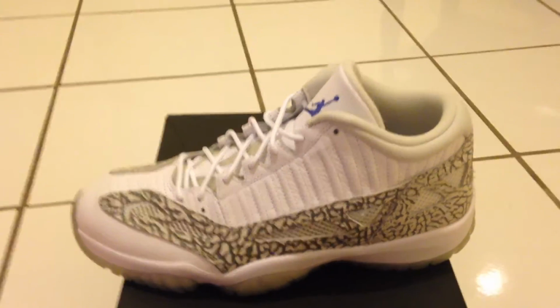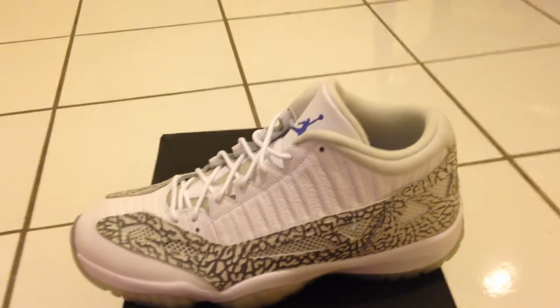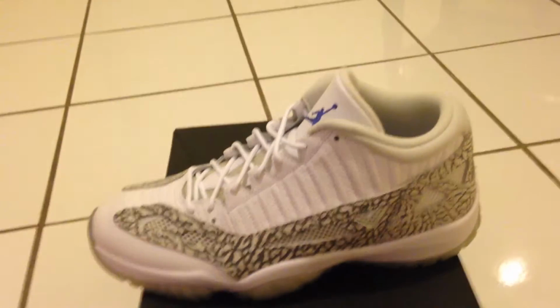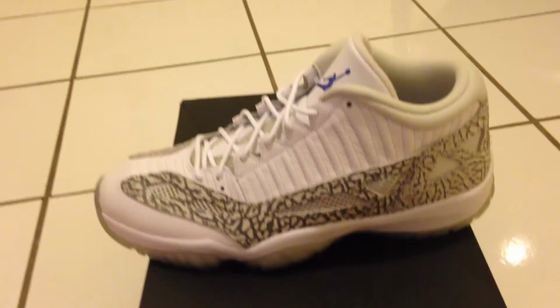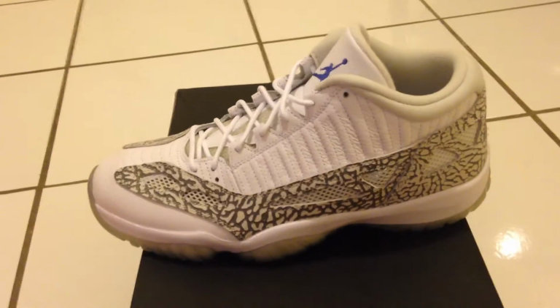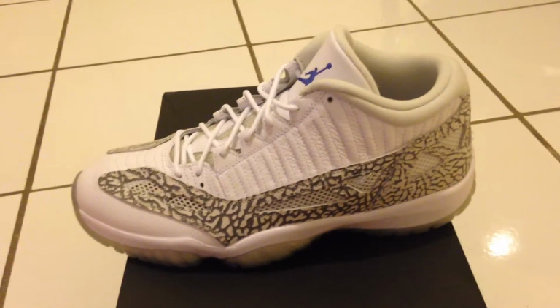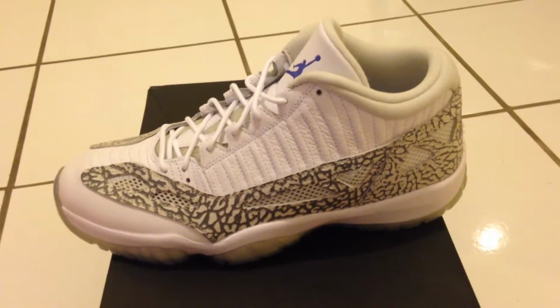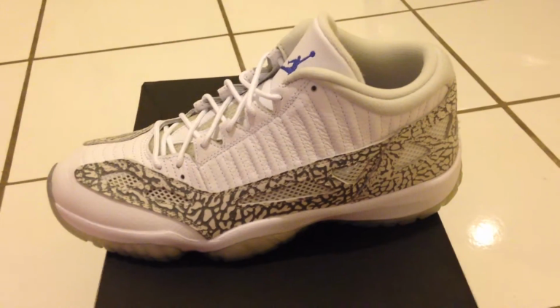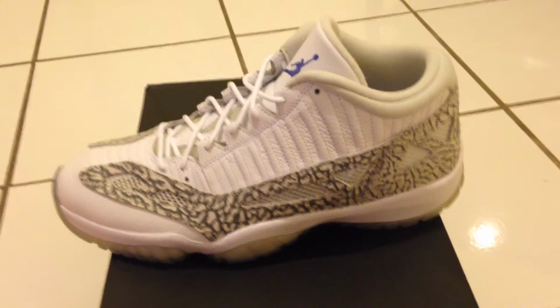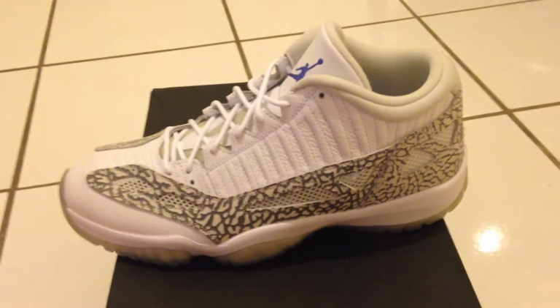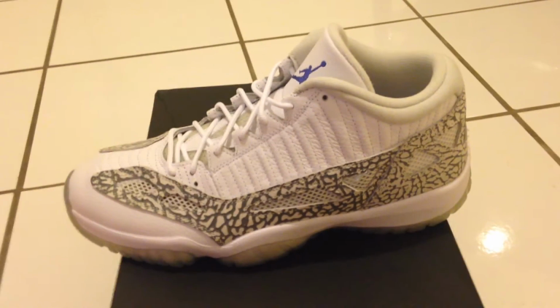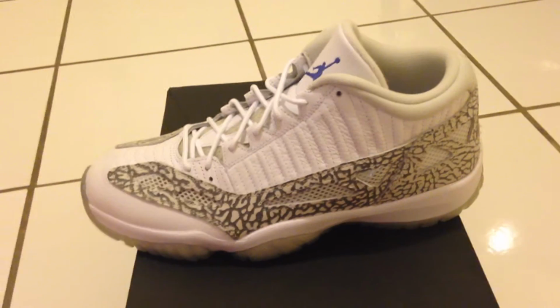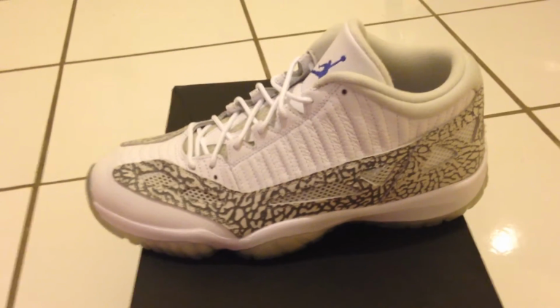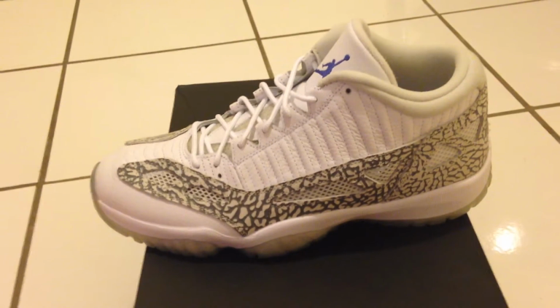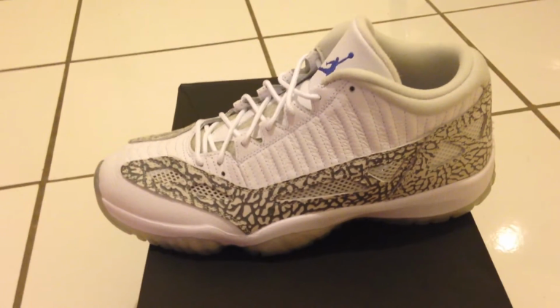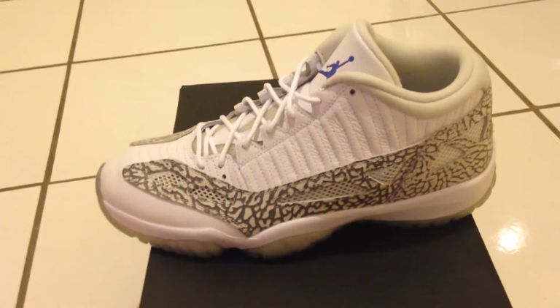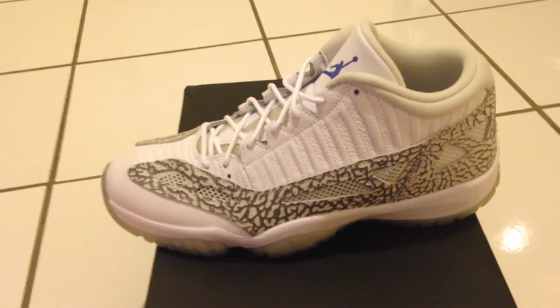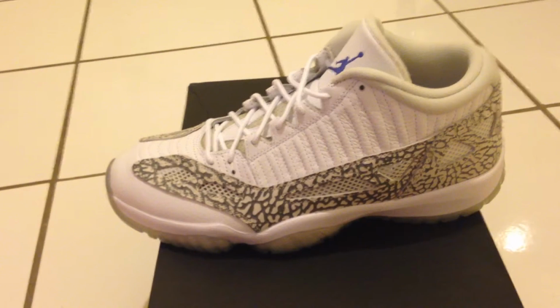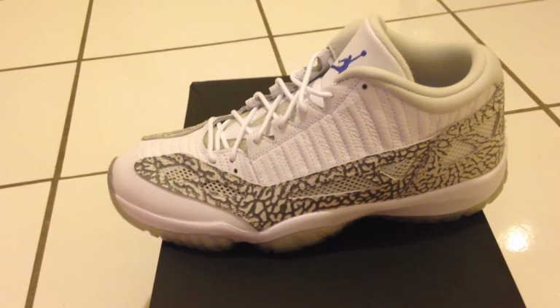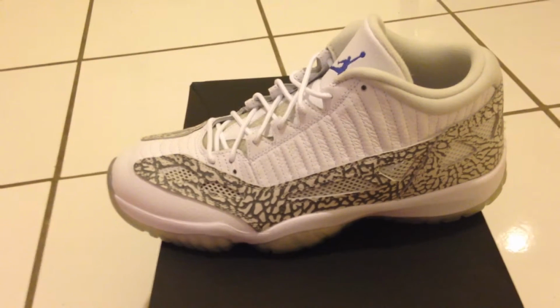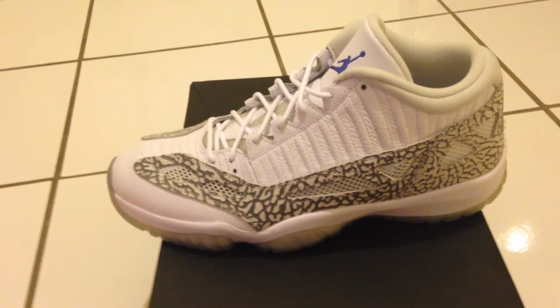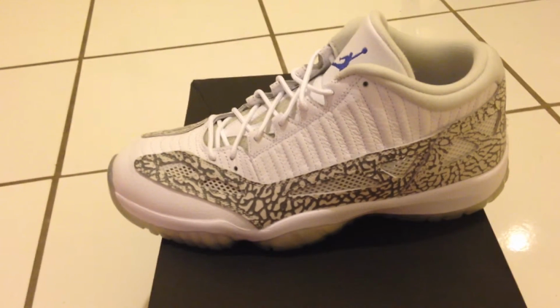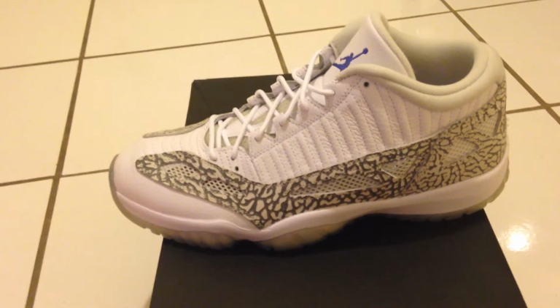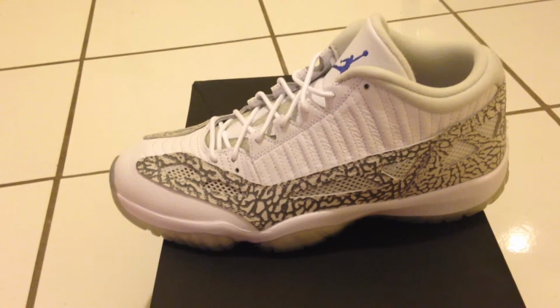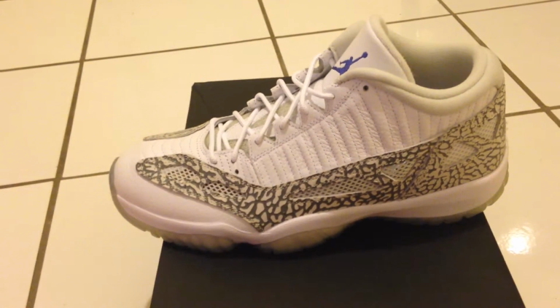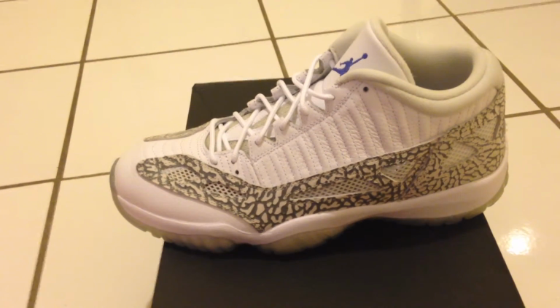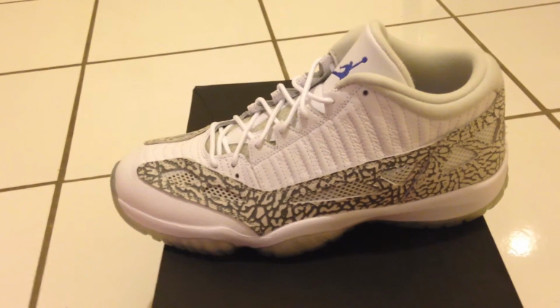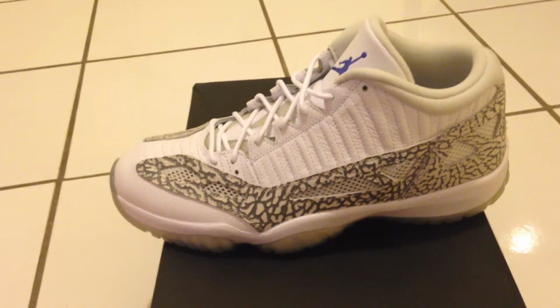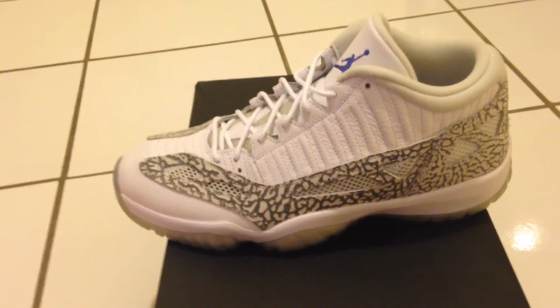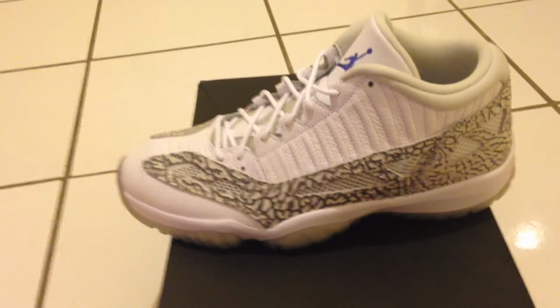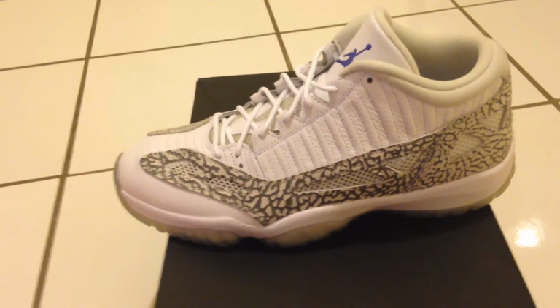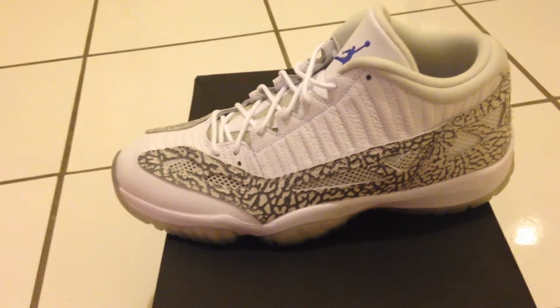All right, what's good YouTube? Welcome to The Pace, NicaFetish420. So today we've got another pickup. Today we've got the Air Jordan Retro Lows. These are the IEs. Some say this stands for Internet Exclusive.